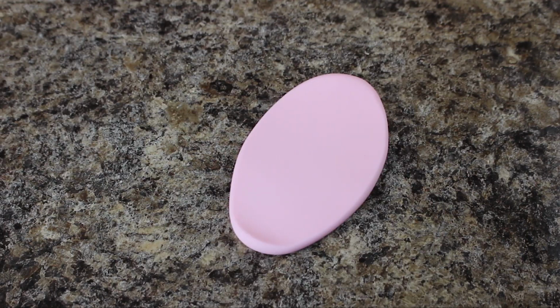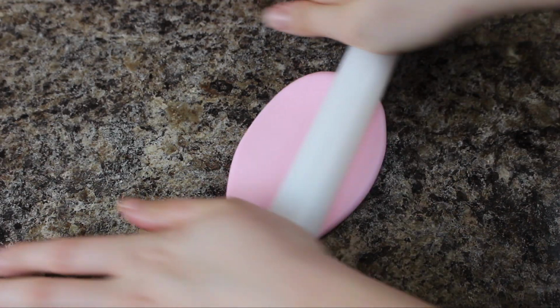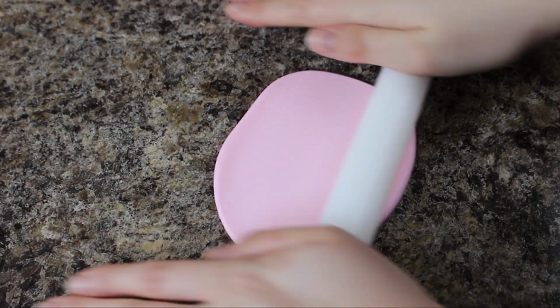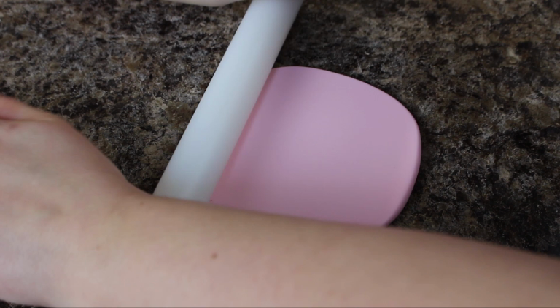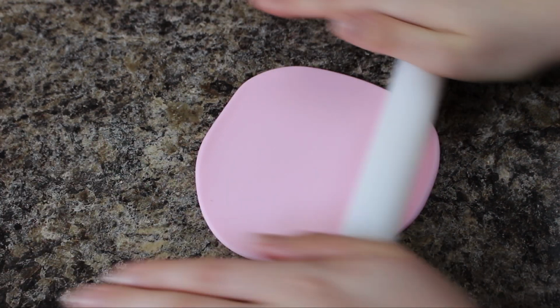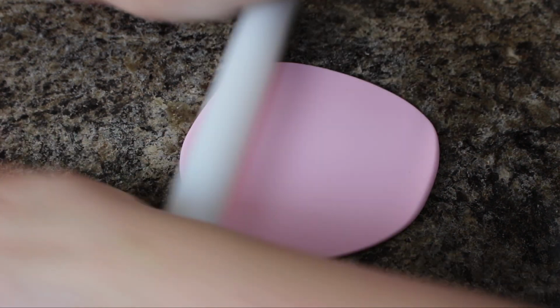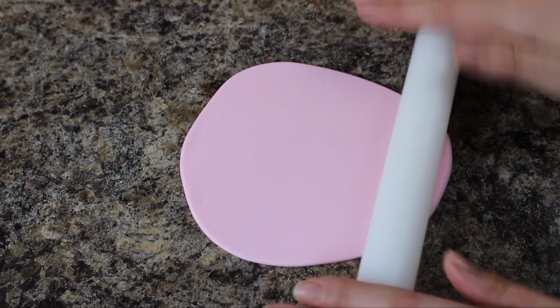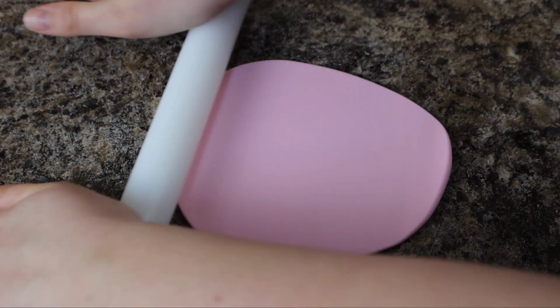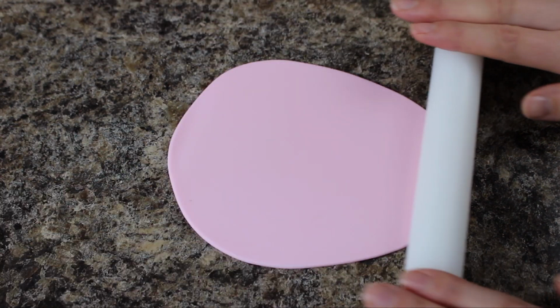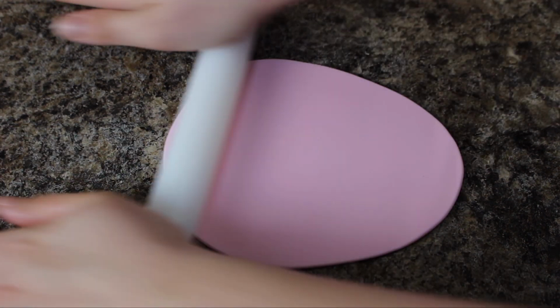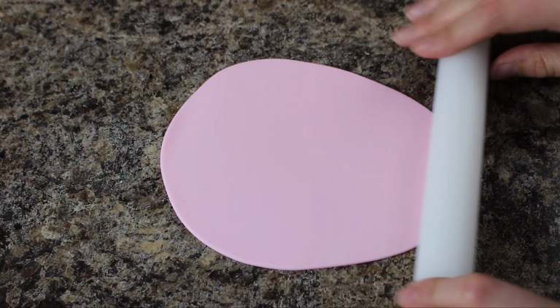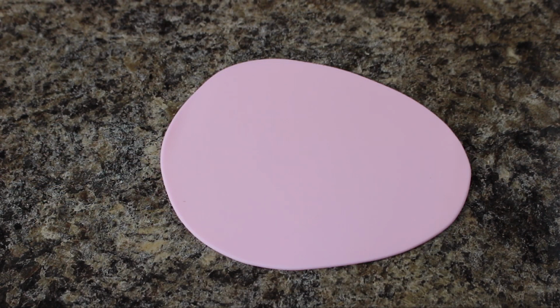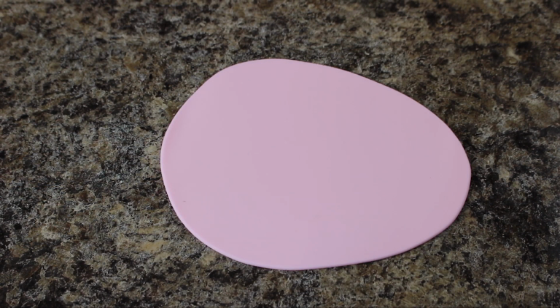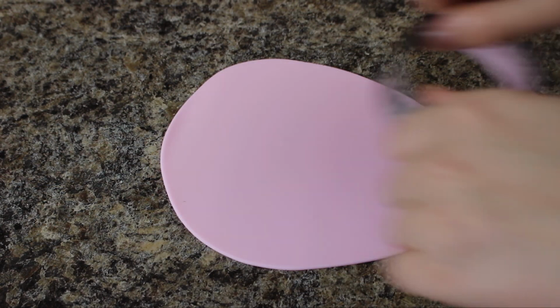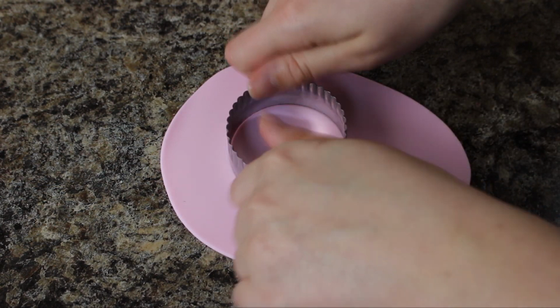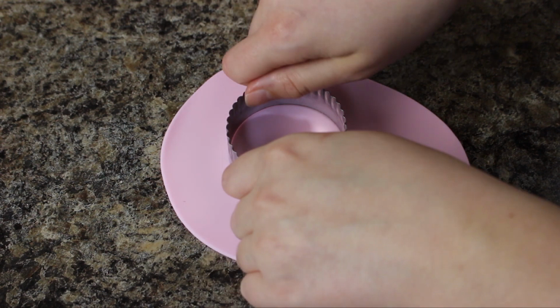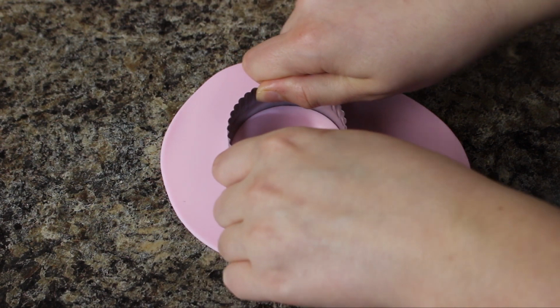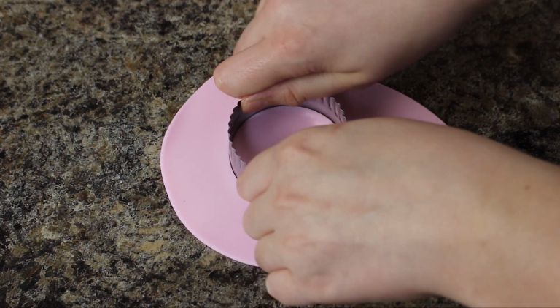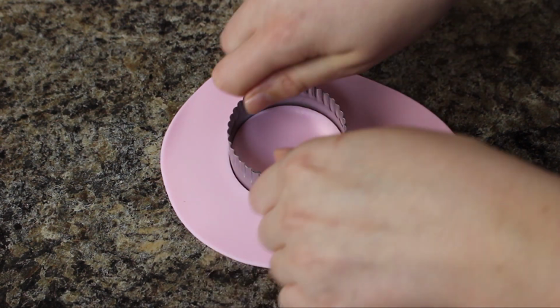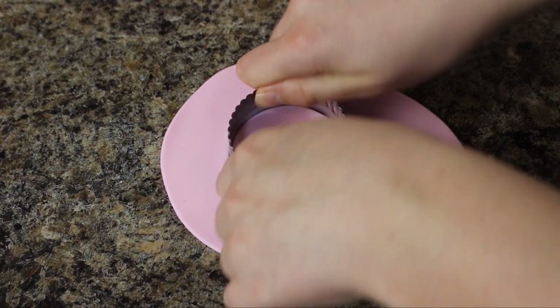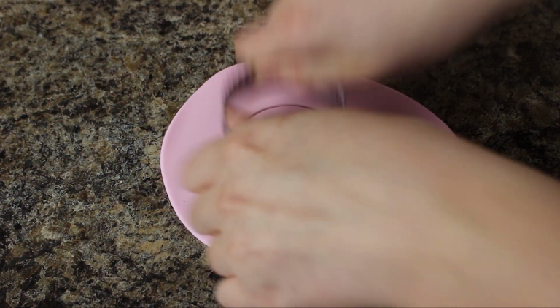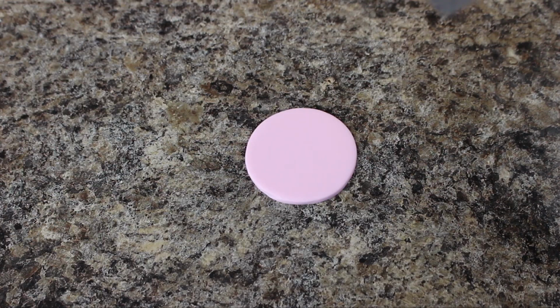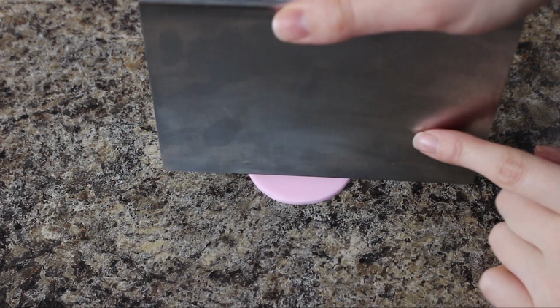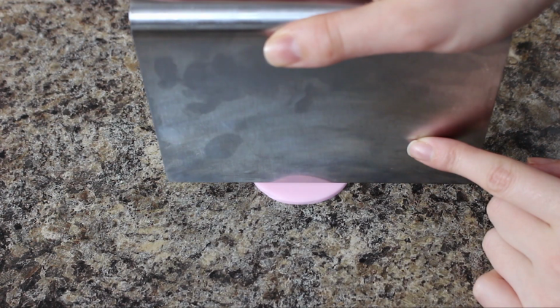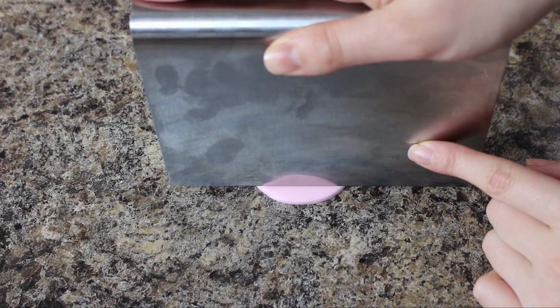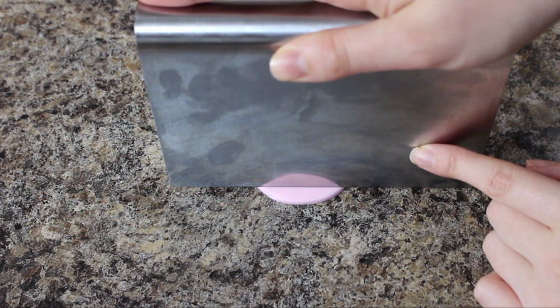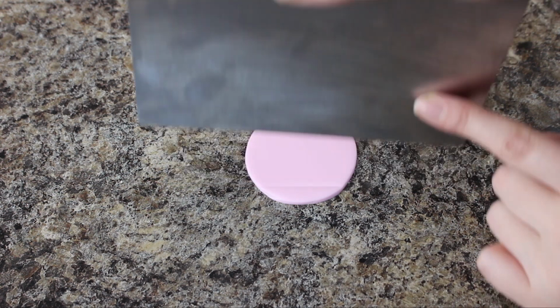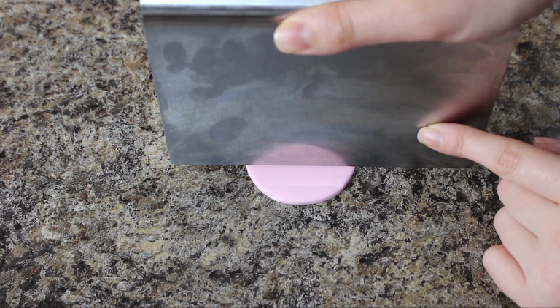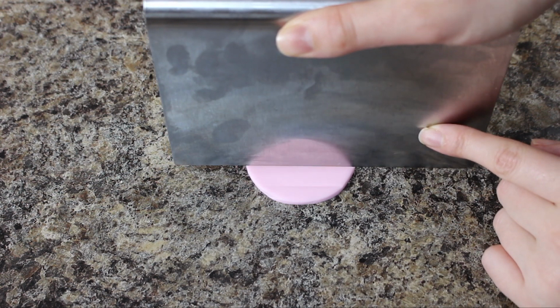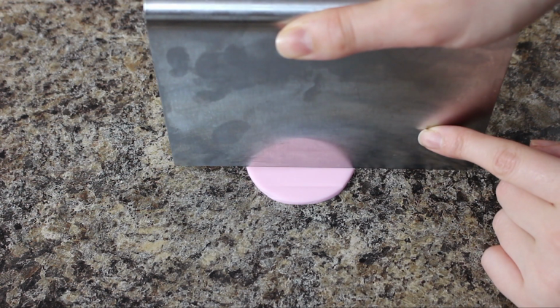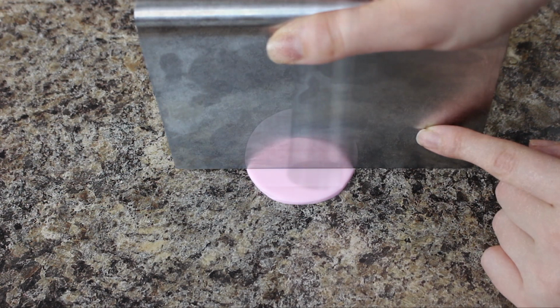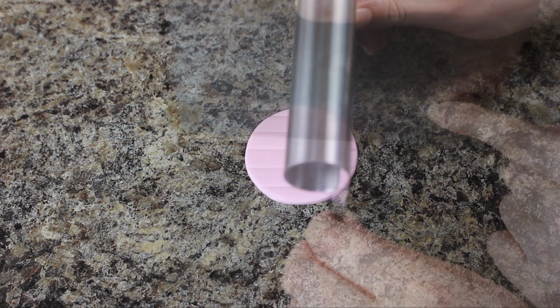I need to start by making some bases for my cupcake toppers, so I'm rolling out some light pink fondant and then using my cutter I'm cutting out some circles. I have a bench scraper that I'm just using to mark some squares in. If you have an embosser you can go ahead and use that.